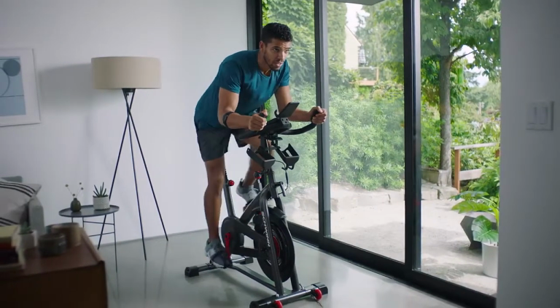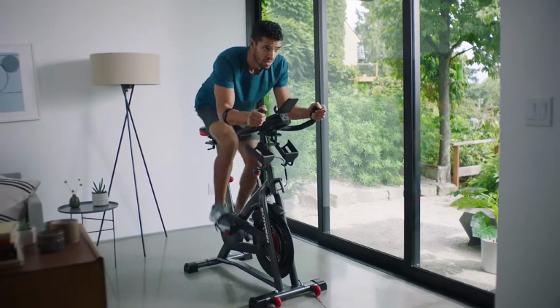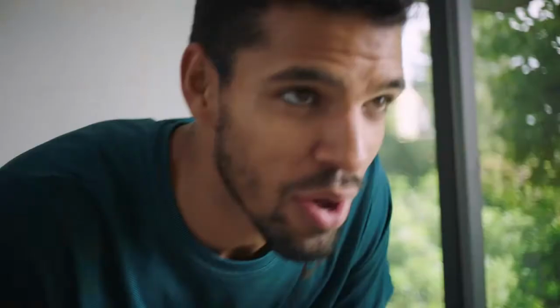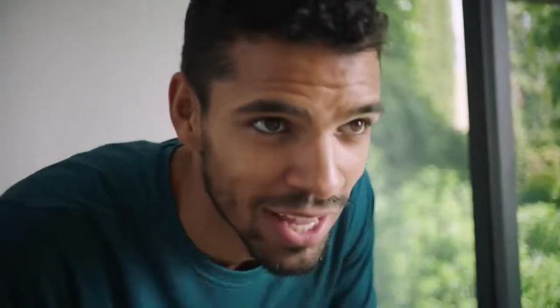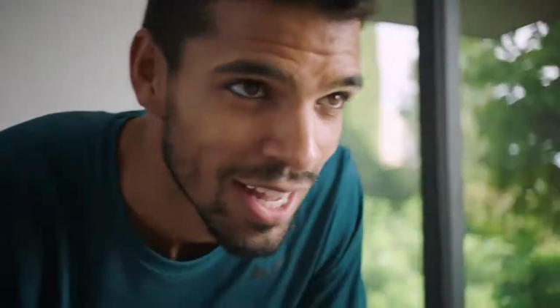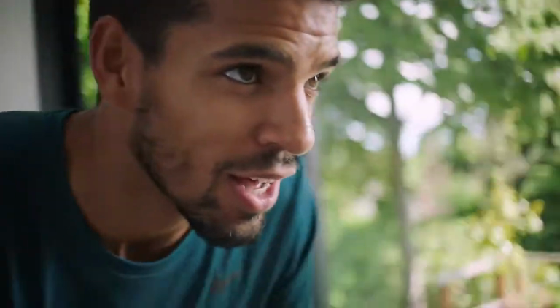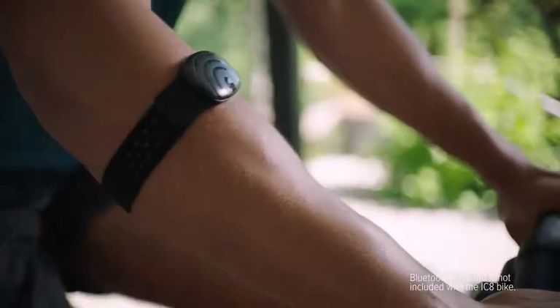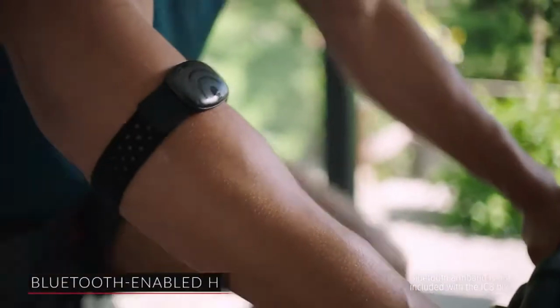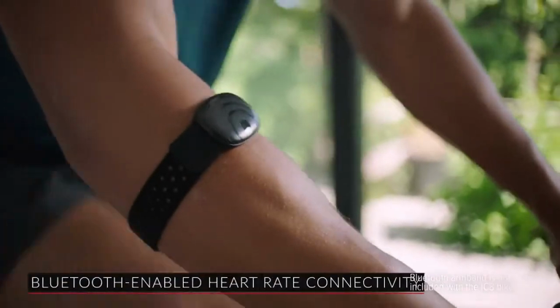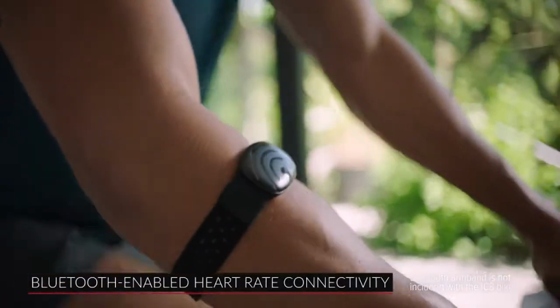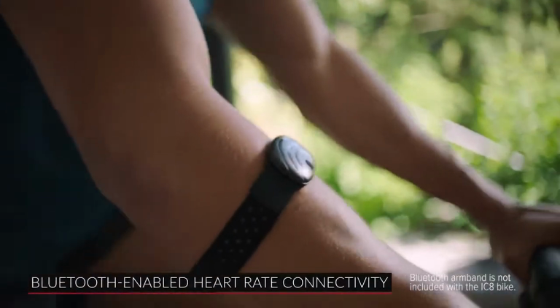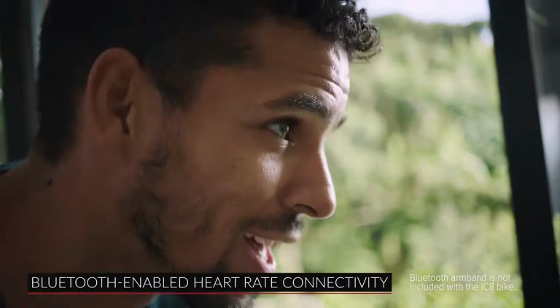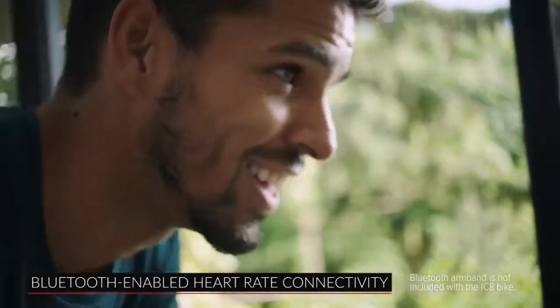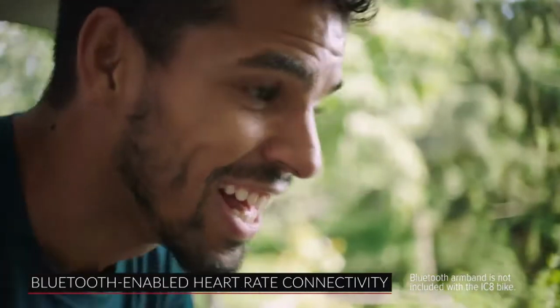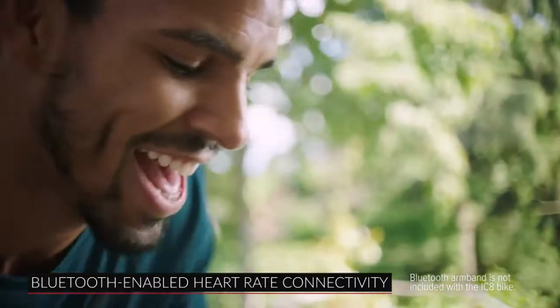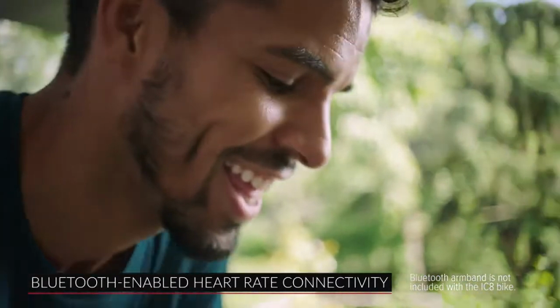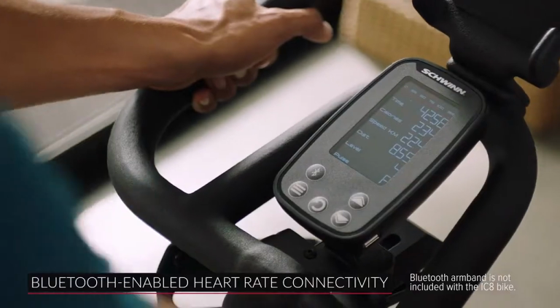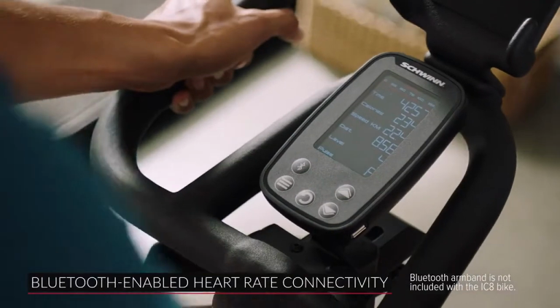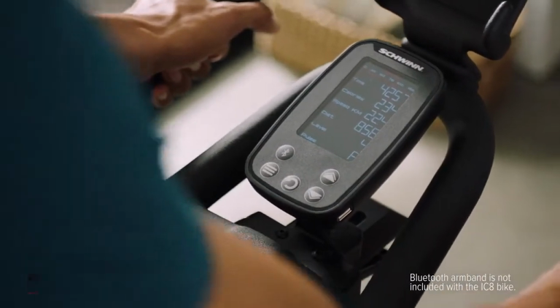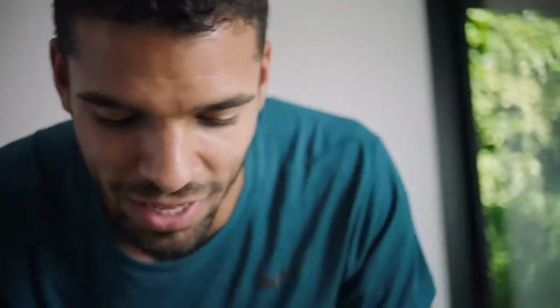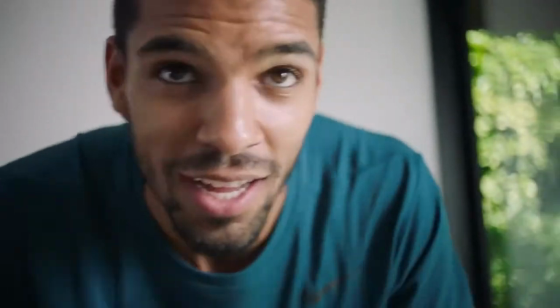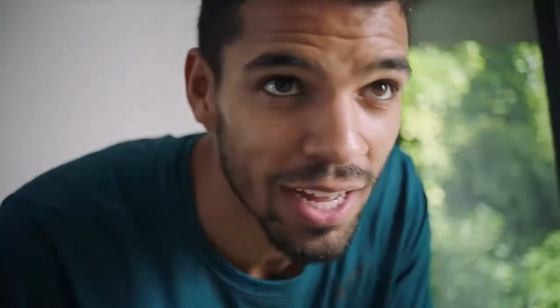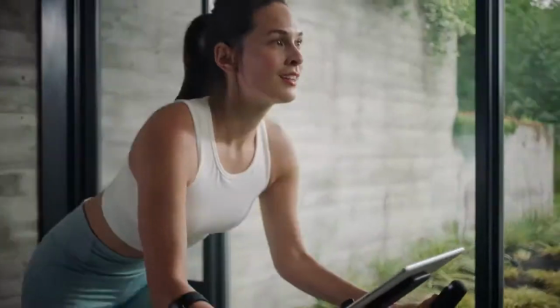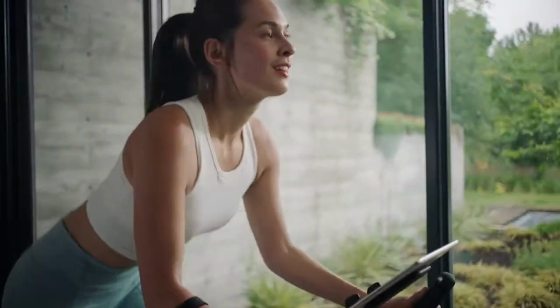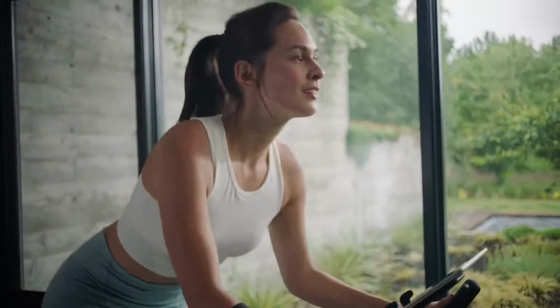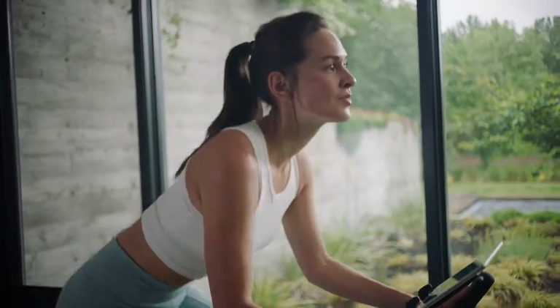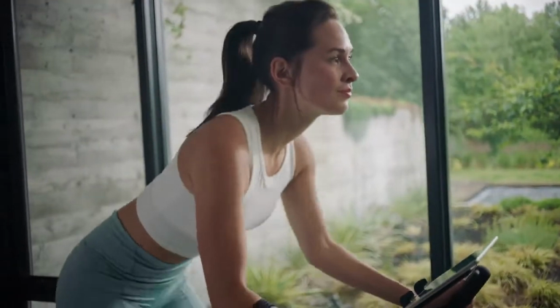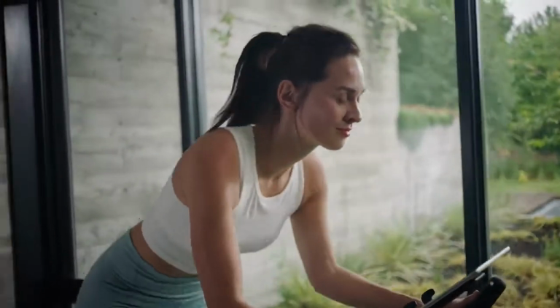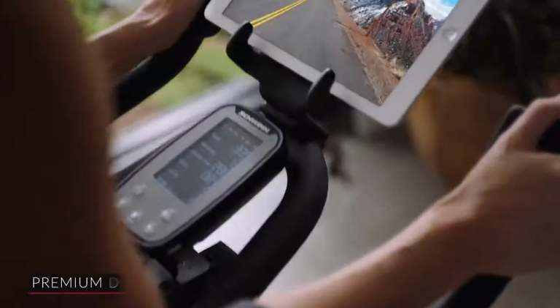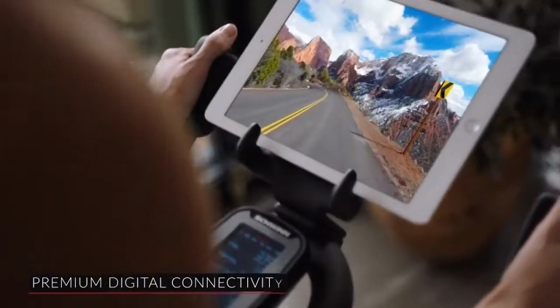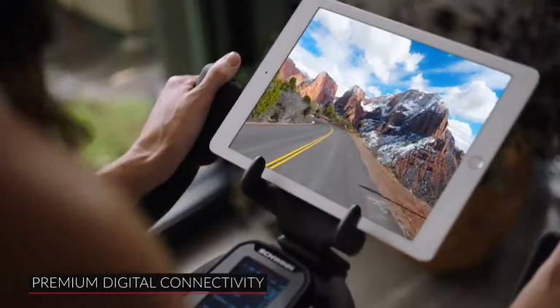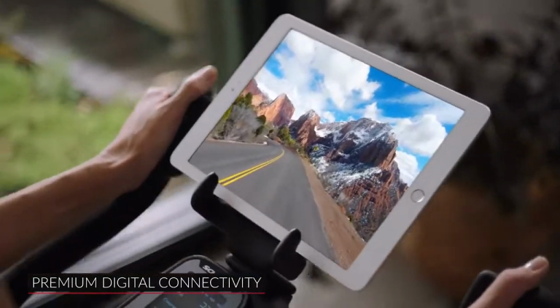Connect the Schwinn IC8 to your own Bluetooth-enabled heart rate monitor to continuously track your heart rate and stay within your target zone. But the best part about the IC8 is premium digital connectivity.